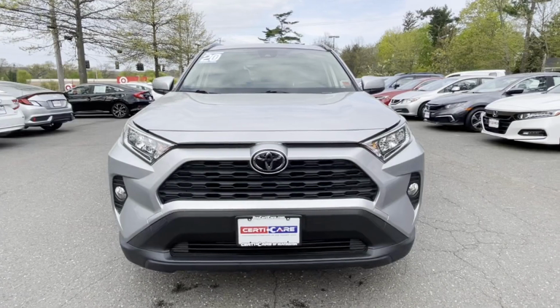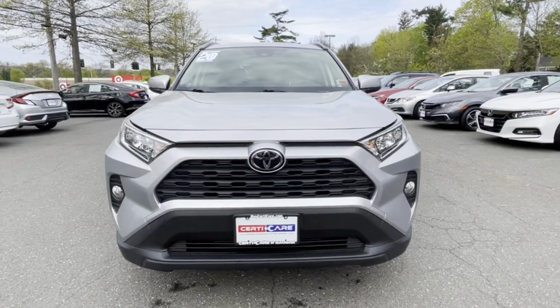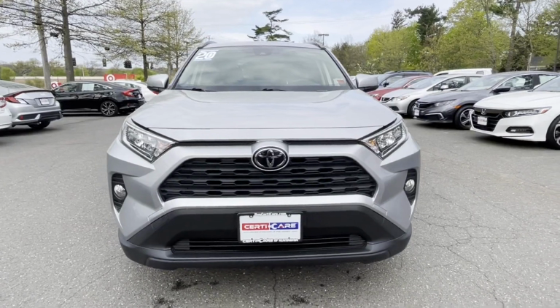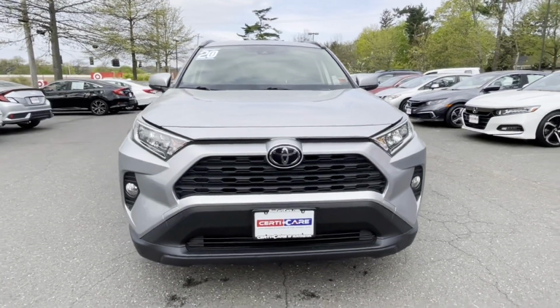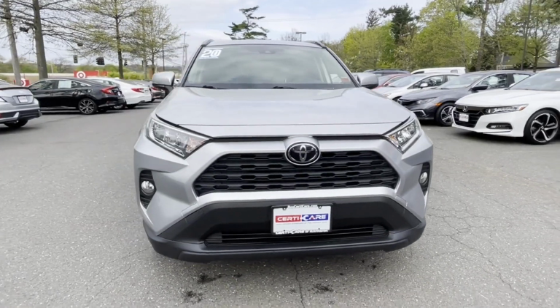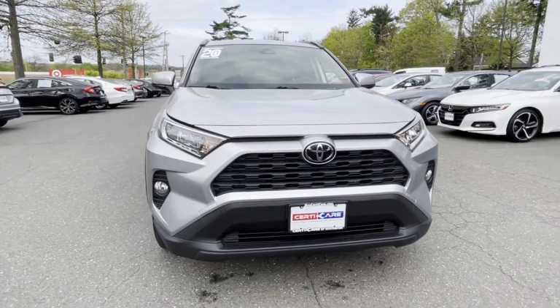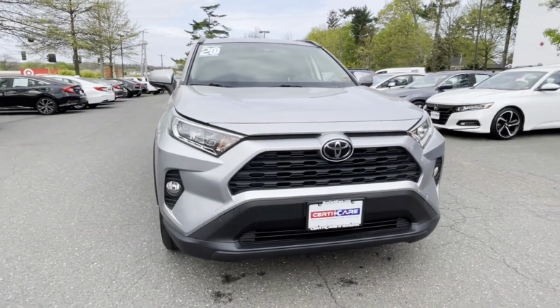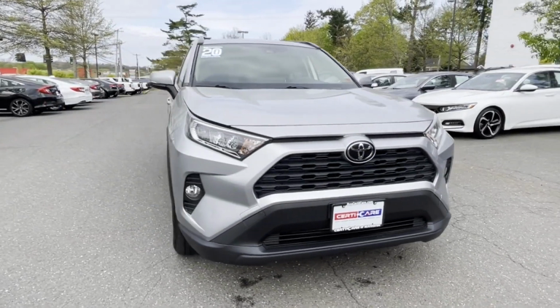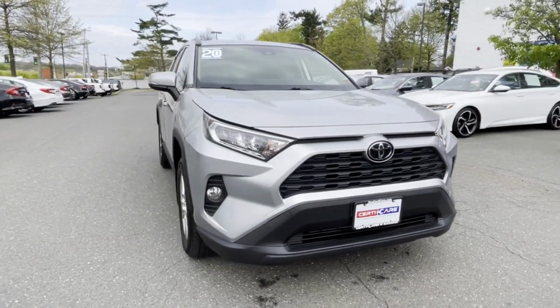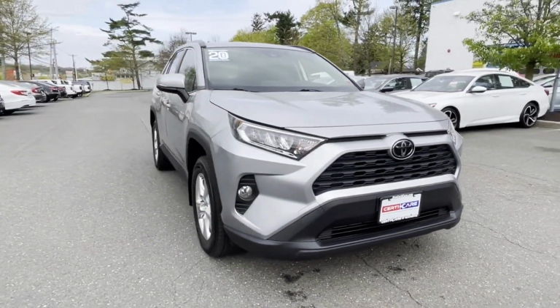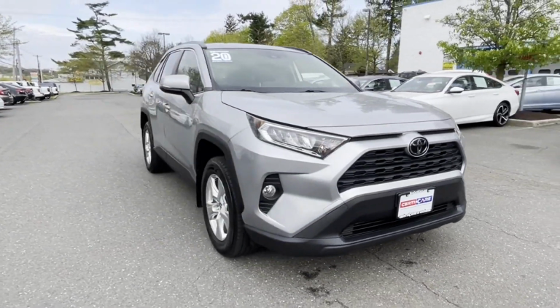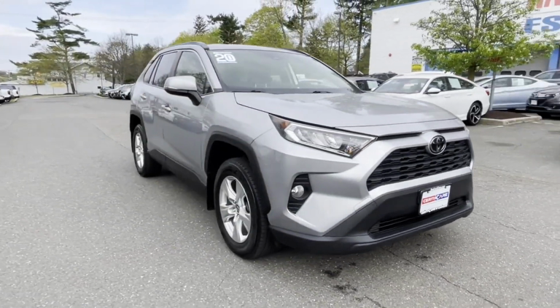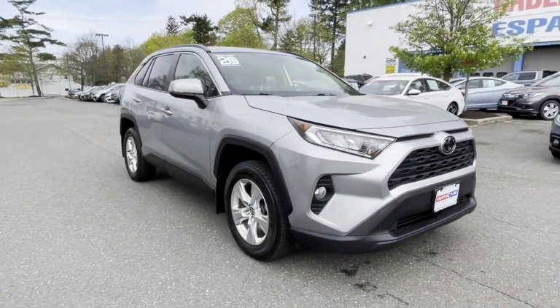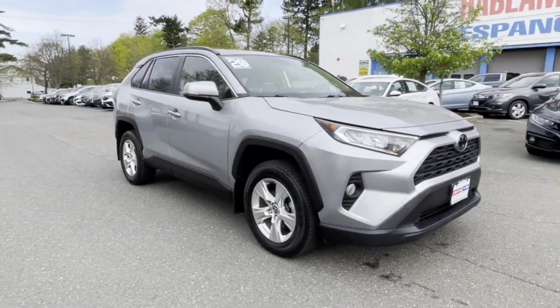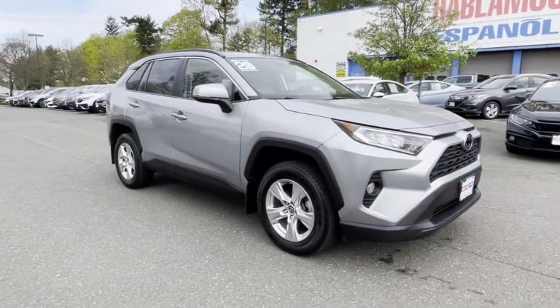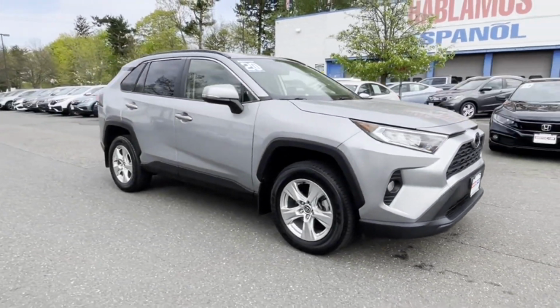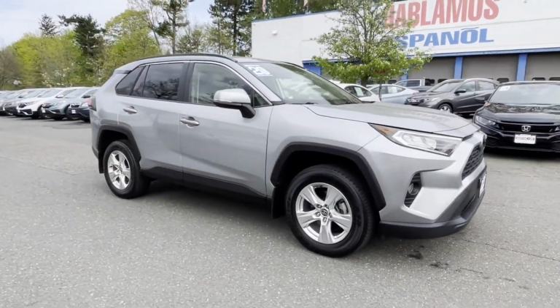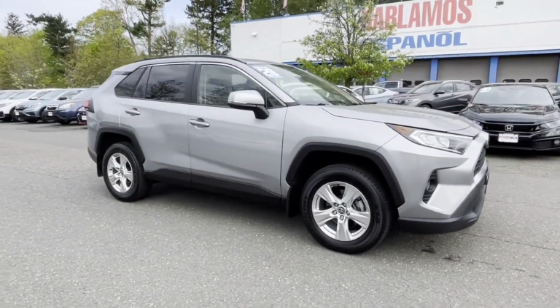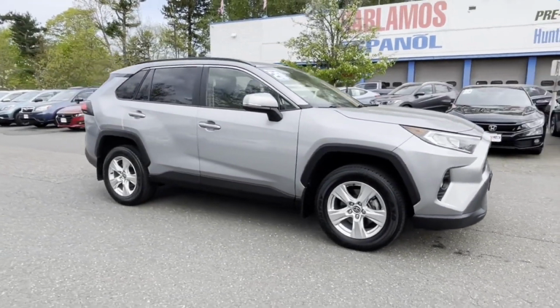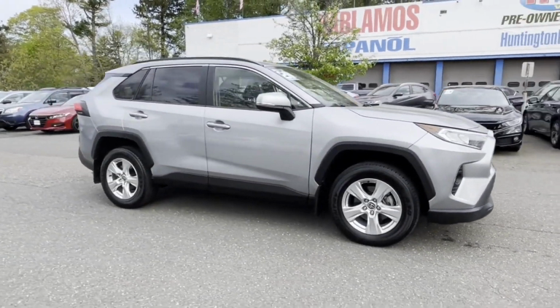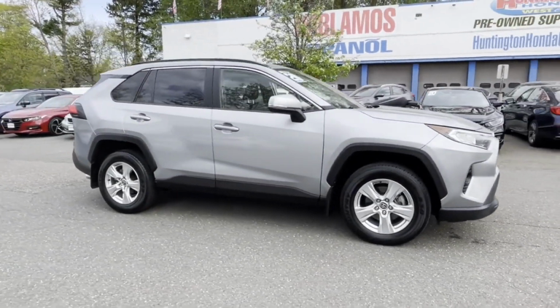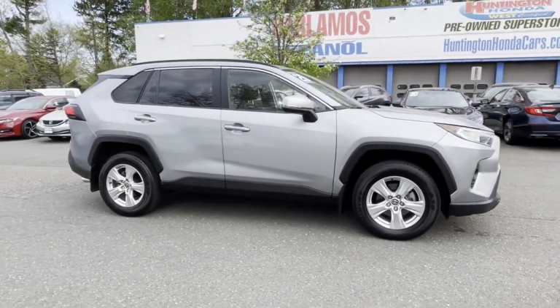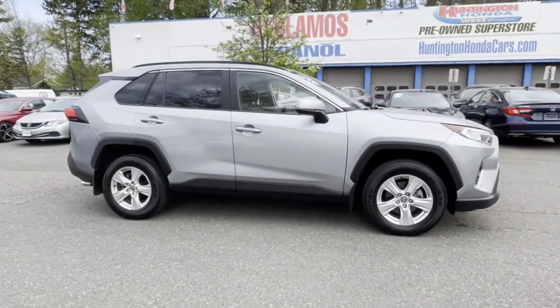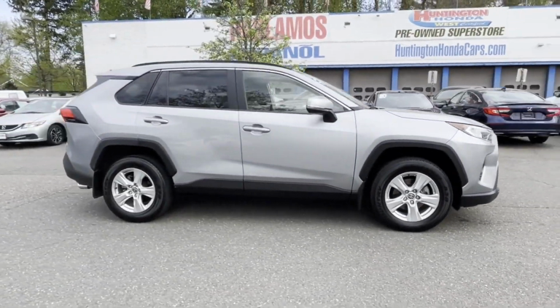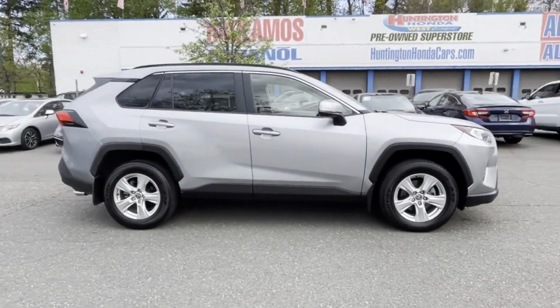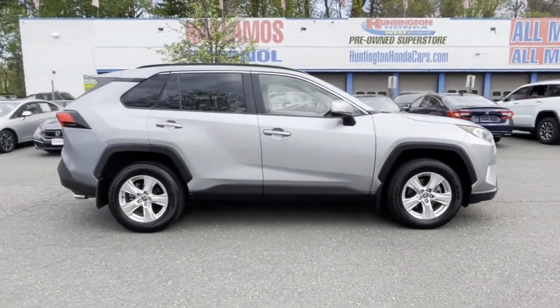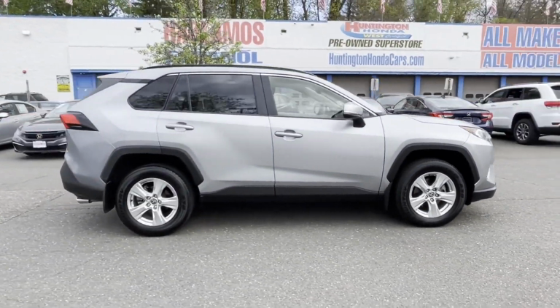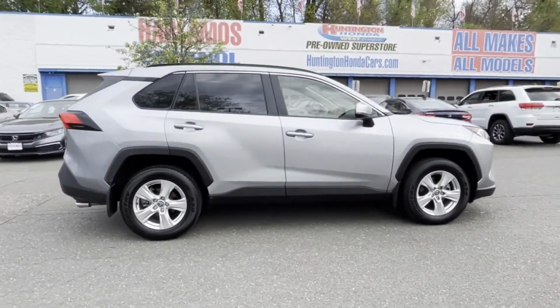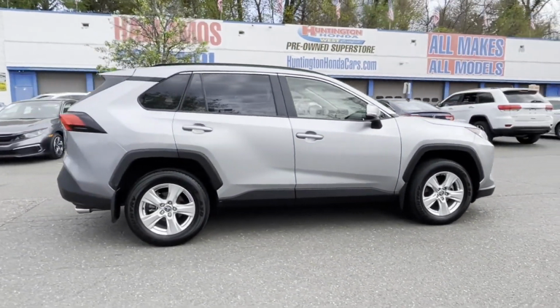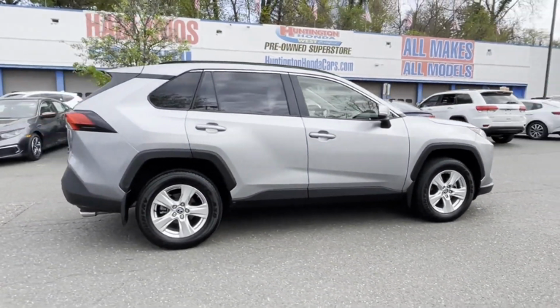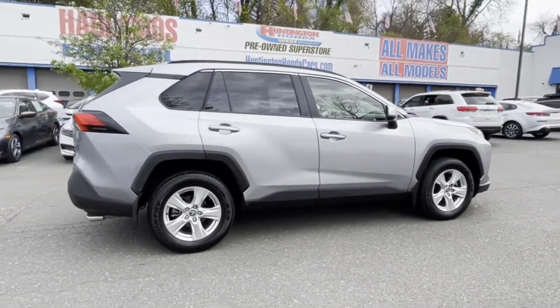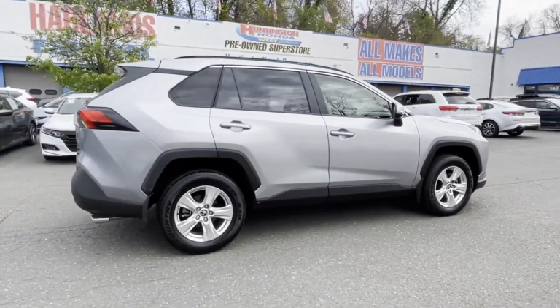2020 Toyota RAV4 with less than 11,000 miles on the odometer. This SUV offers space as well as power and performance.